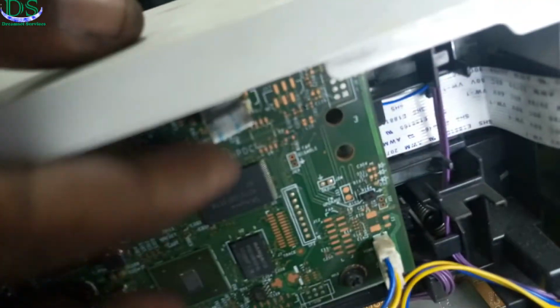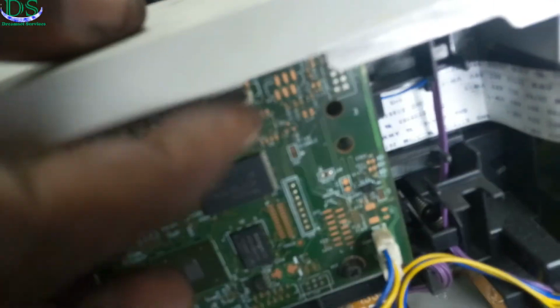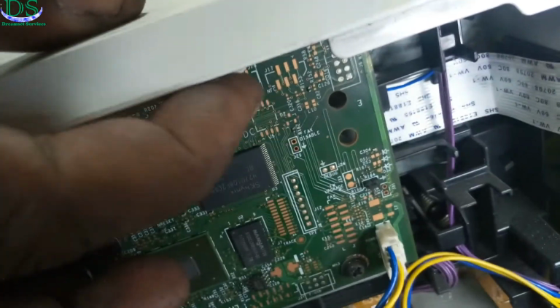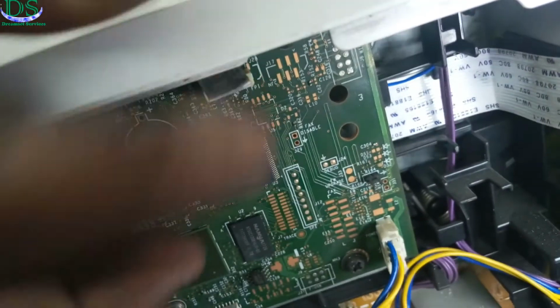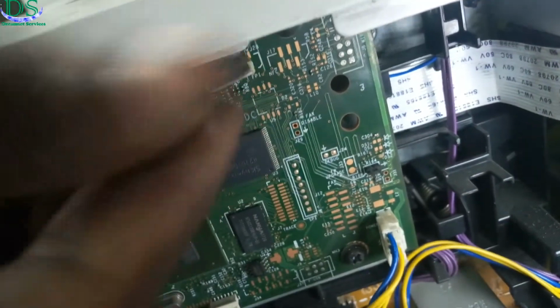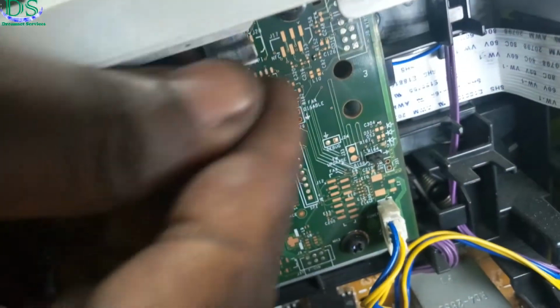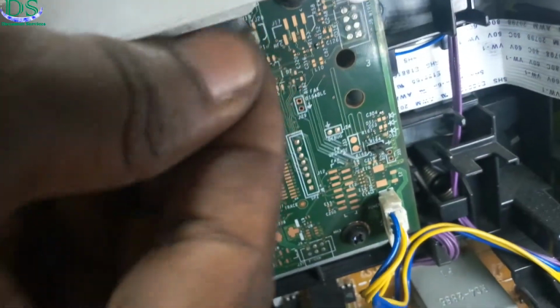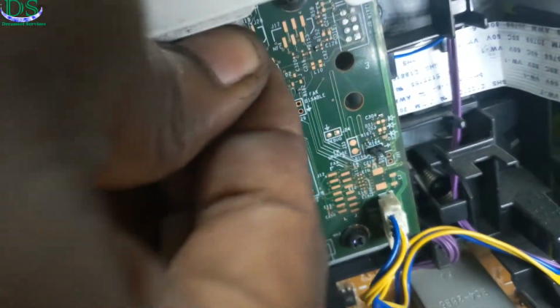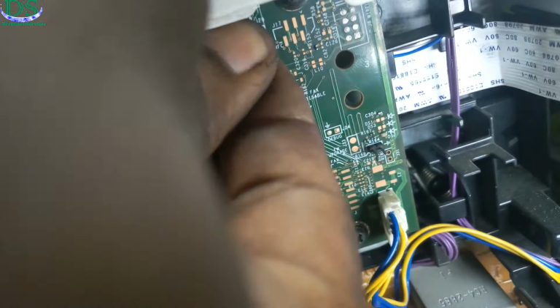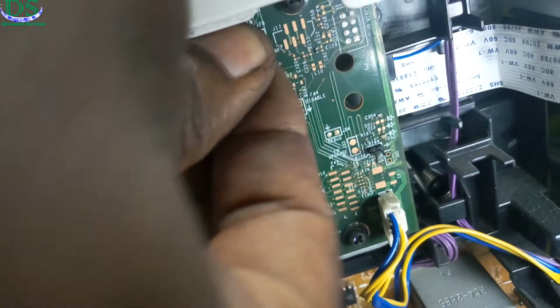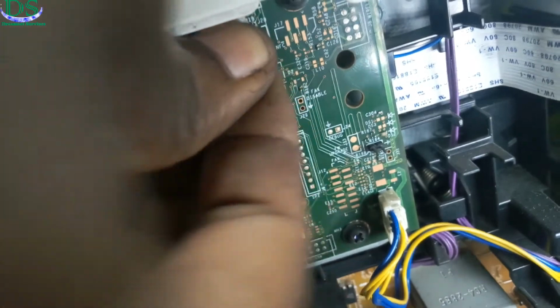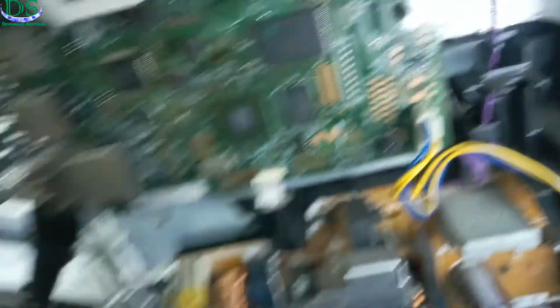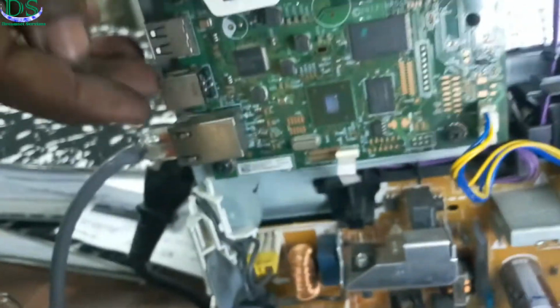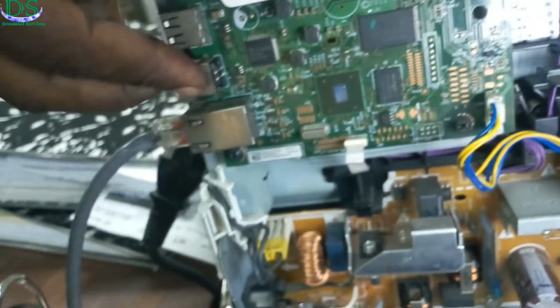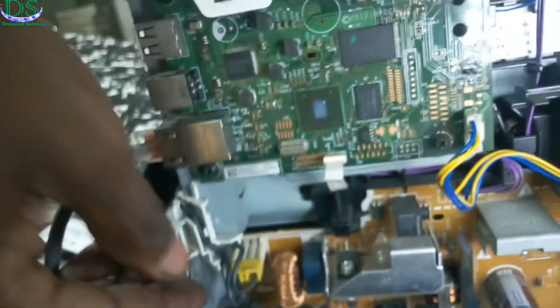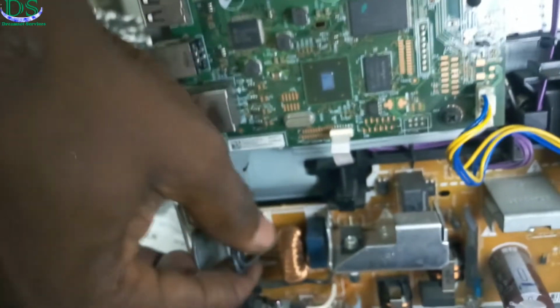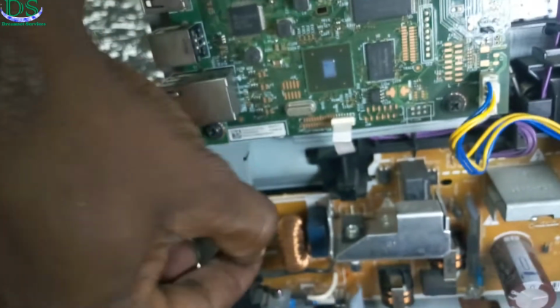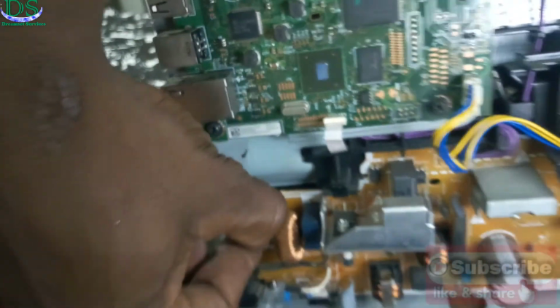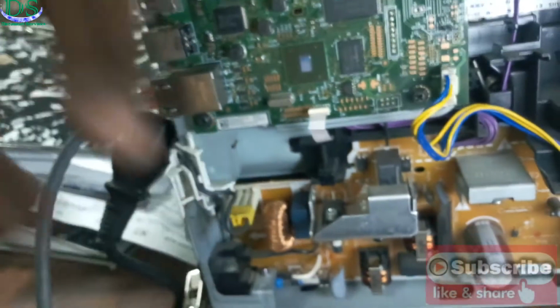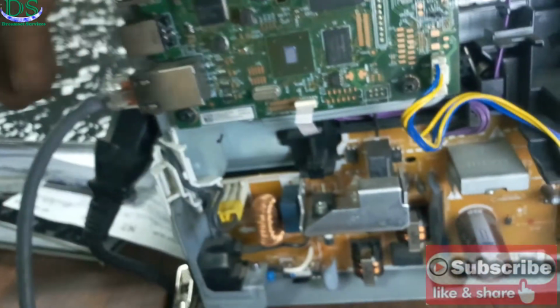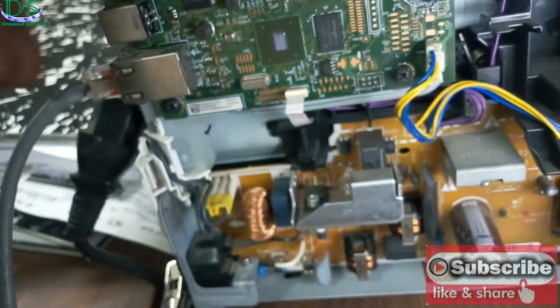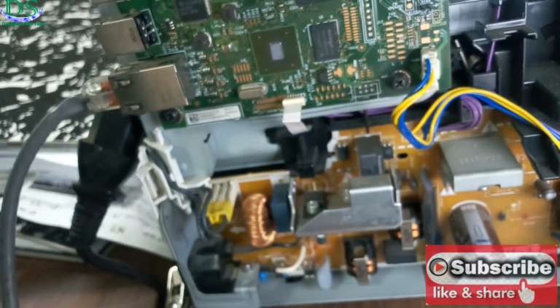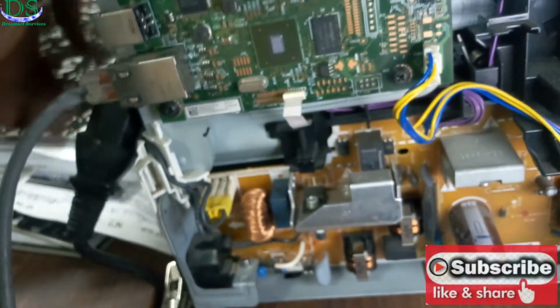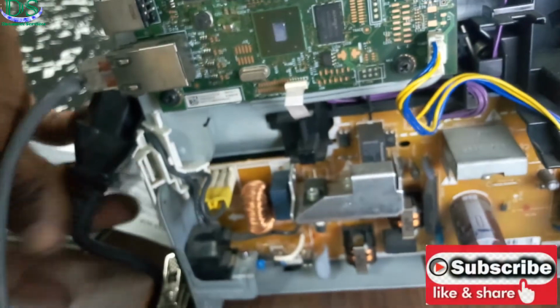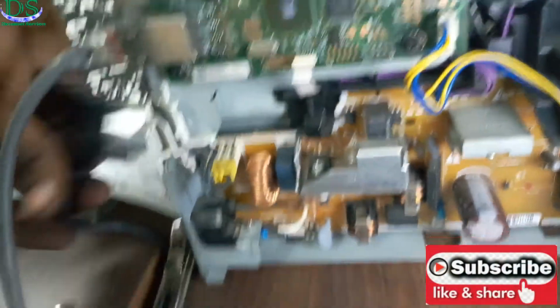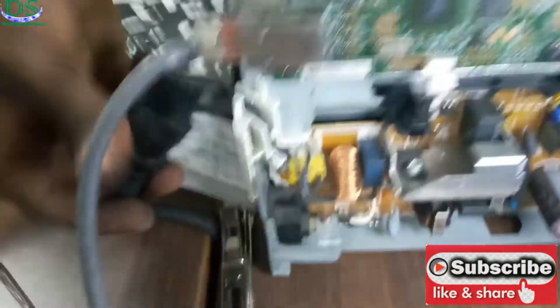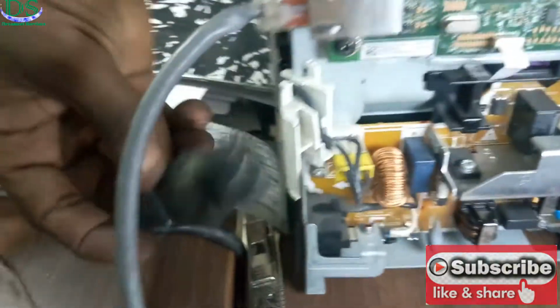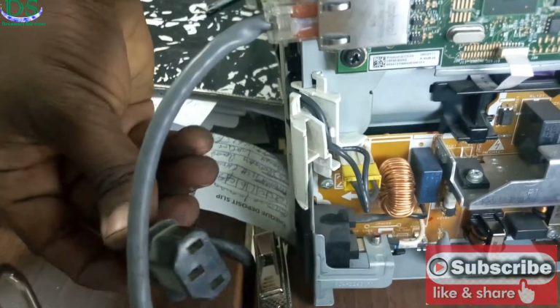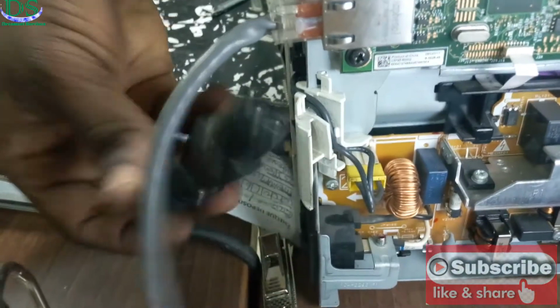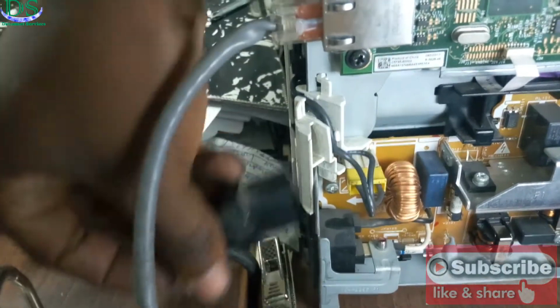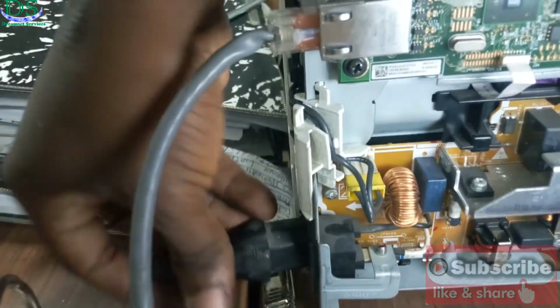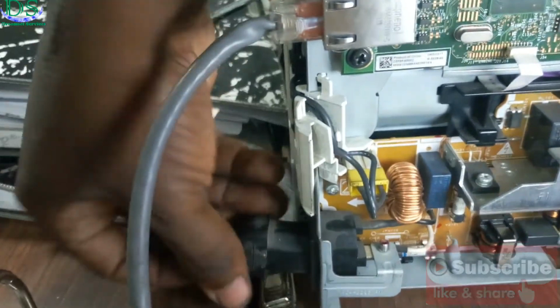So I'll go to the other cable. There's another cable here — this is a flex cable. I'm going to remove the flex cable and plug it back again. But while you're doing all this, make sure the printer is powered off.